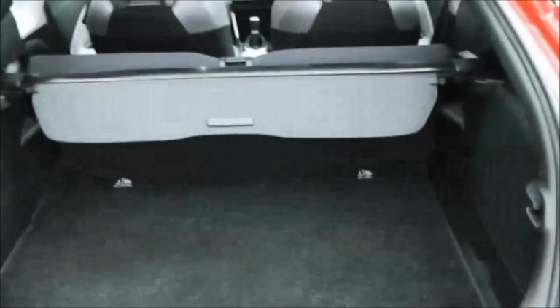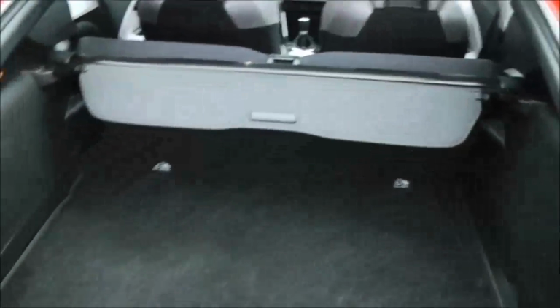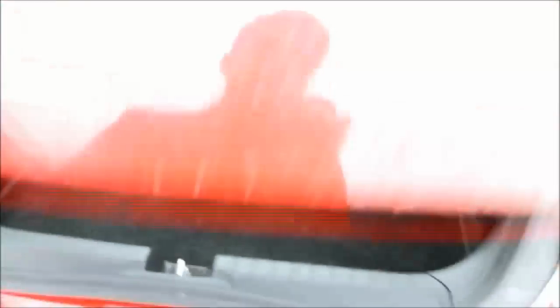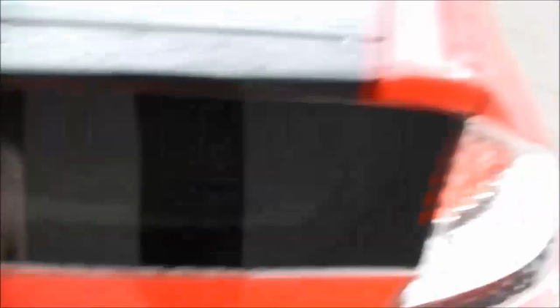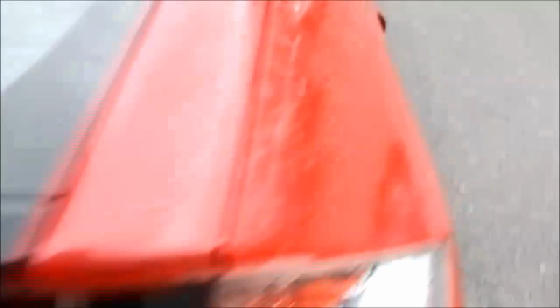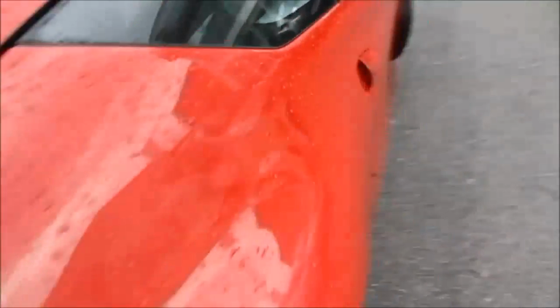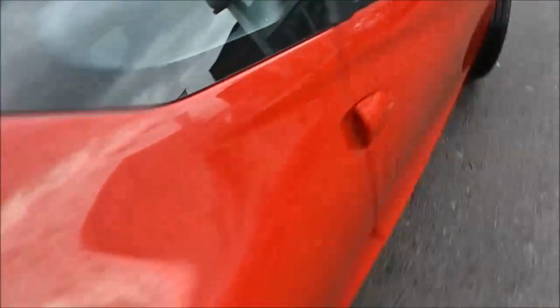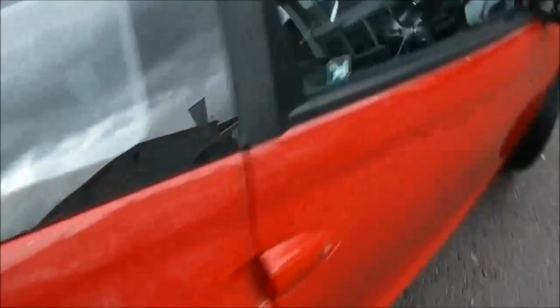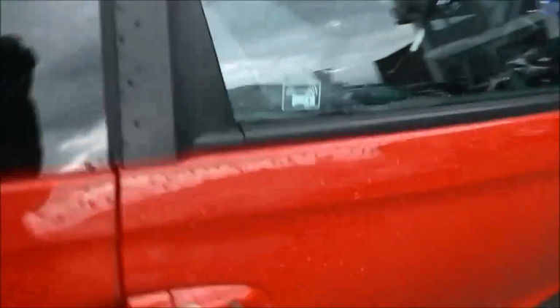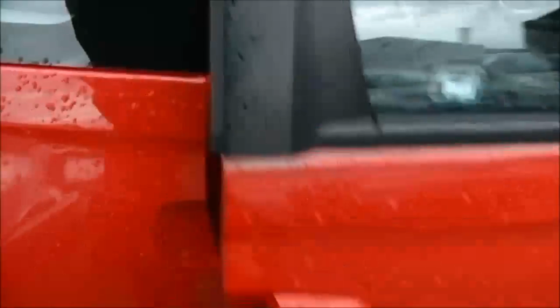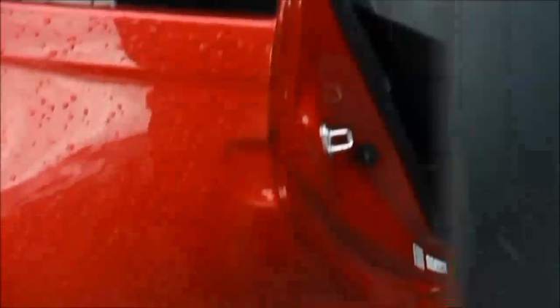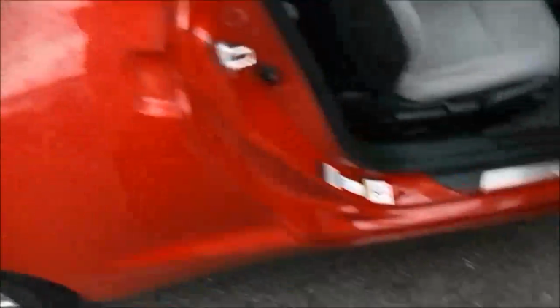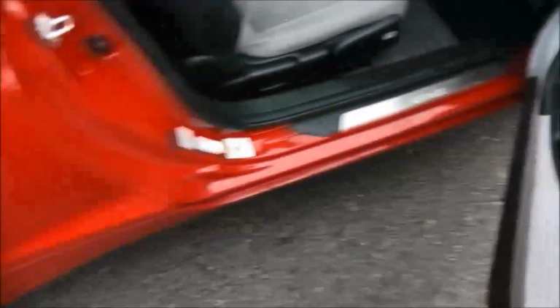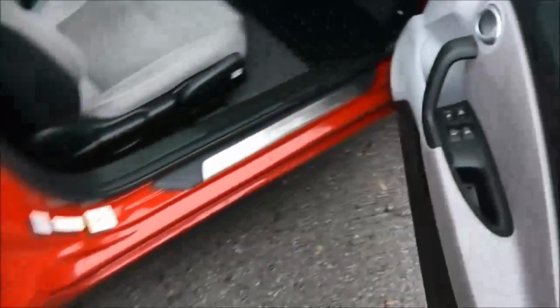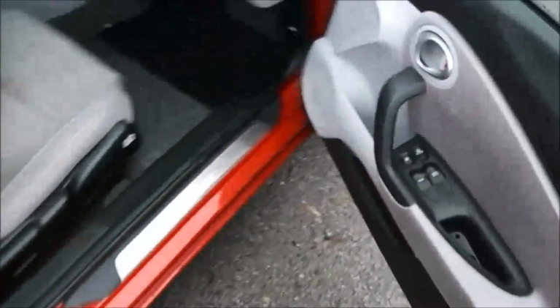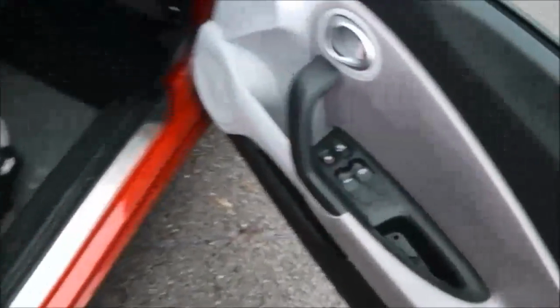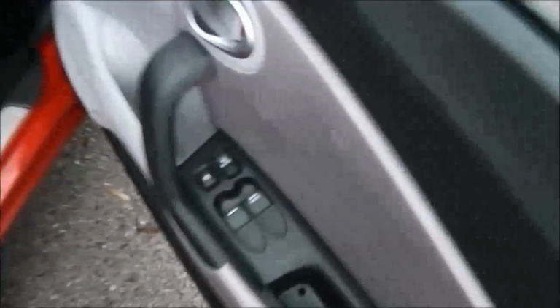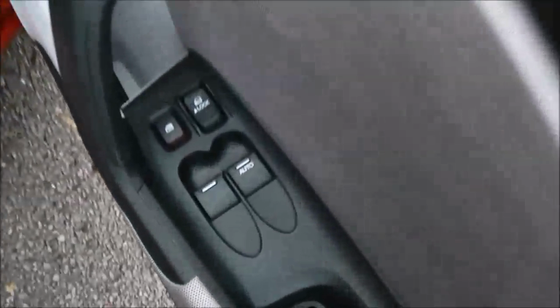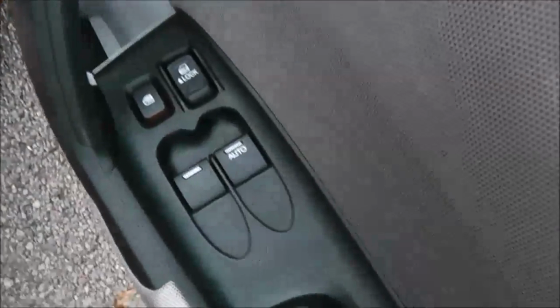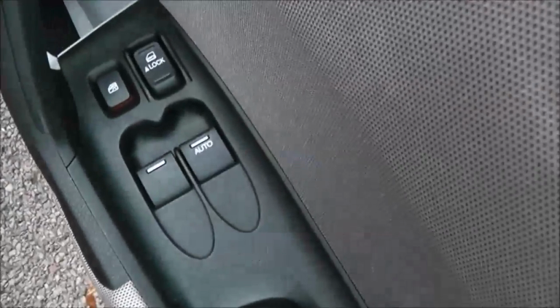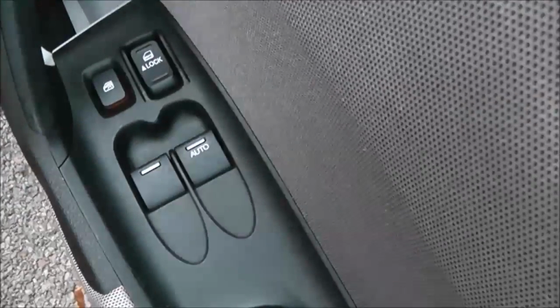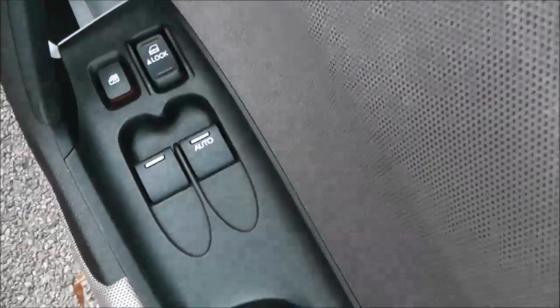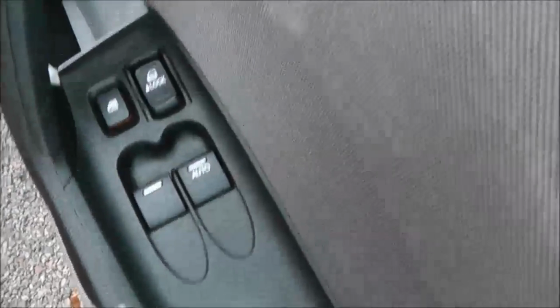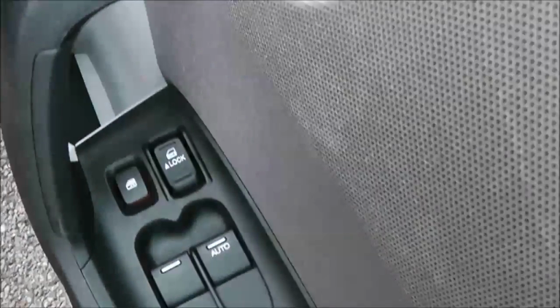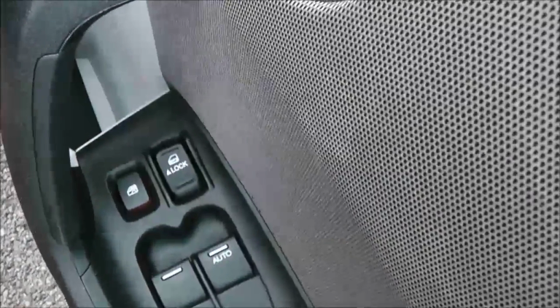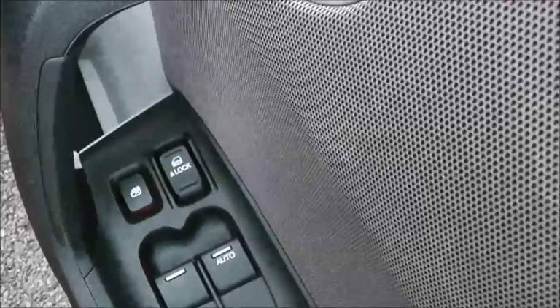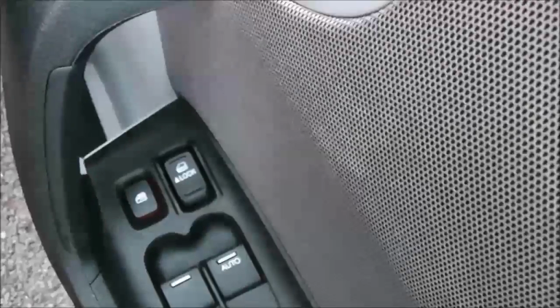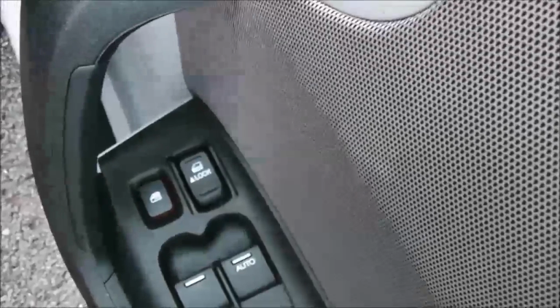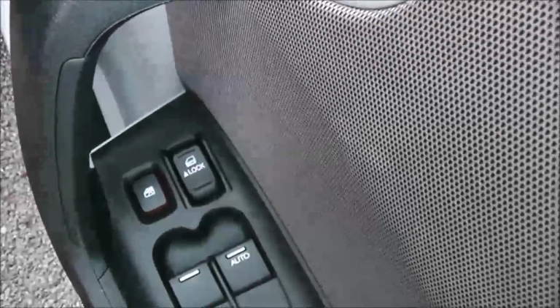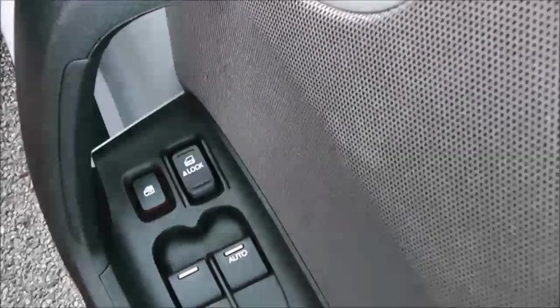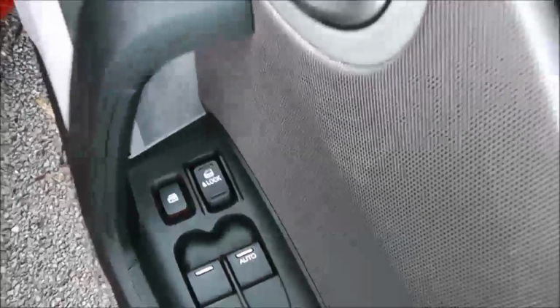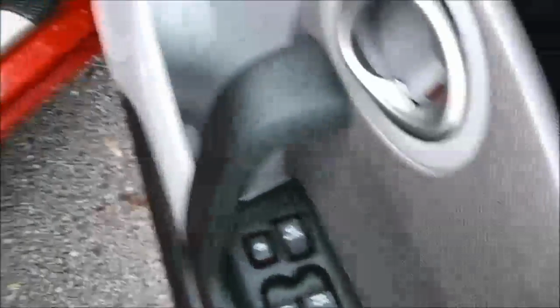We head inside the car now. The driver has control of the front electric windows. There's a child safety lock for the rear and also an internal central locking button.